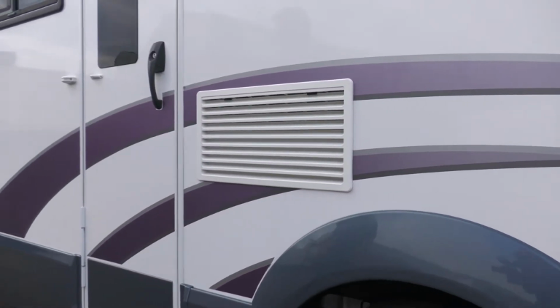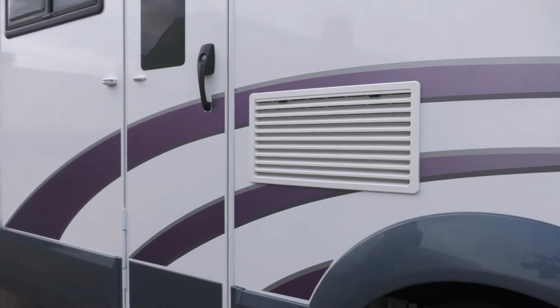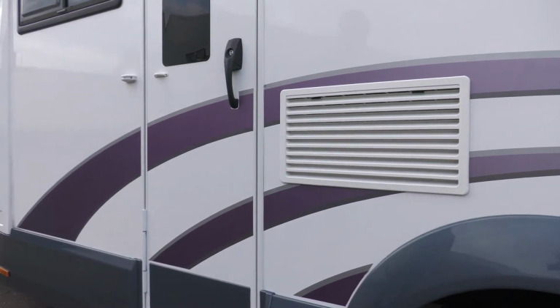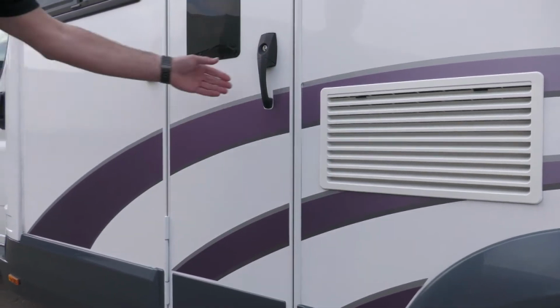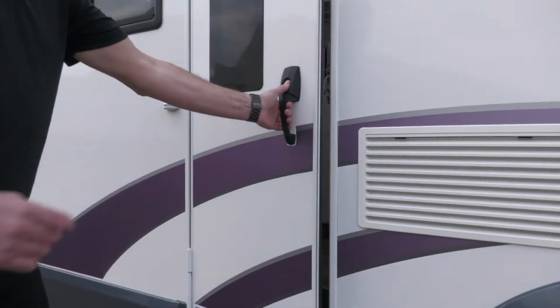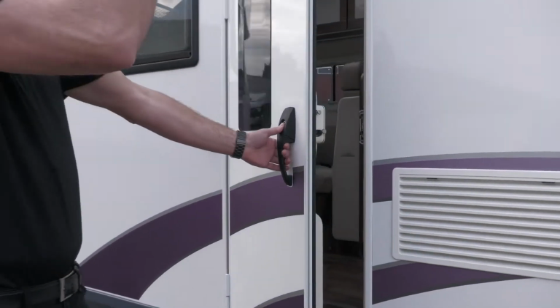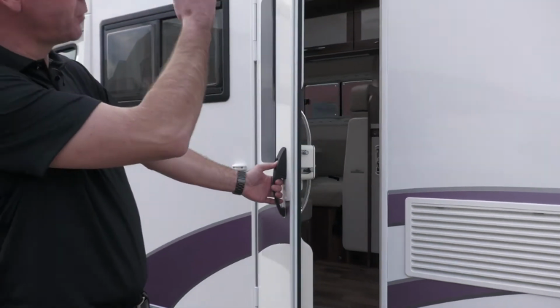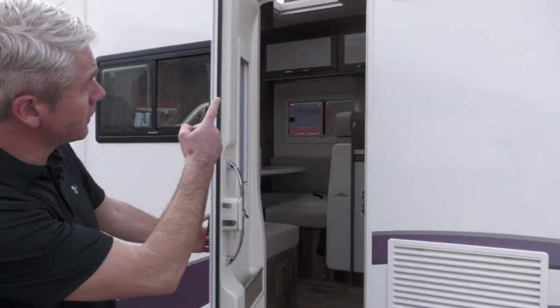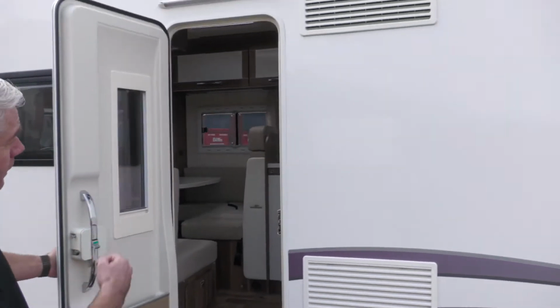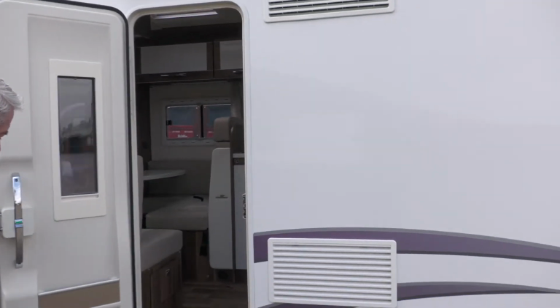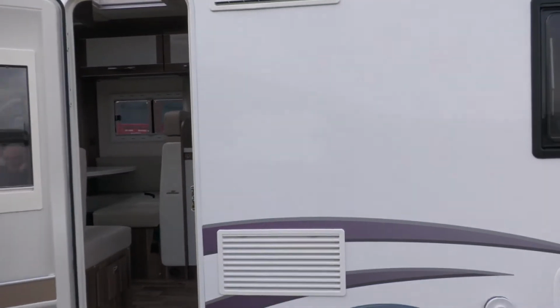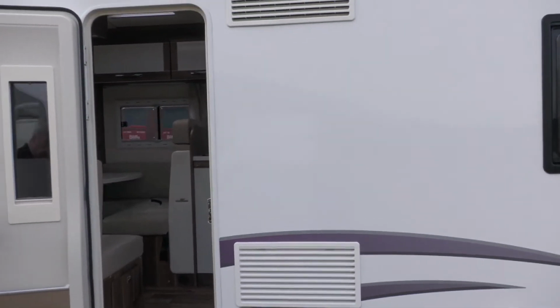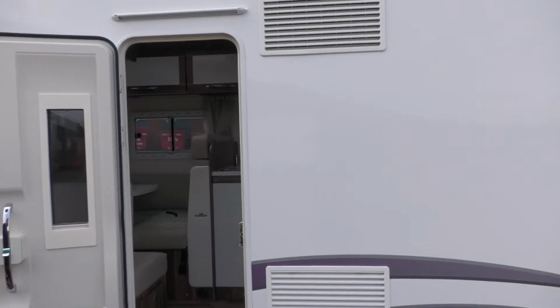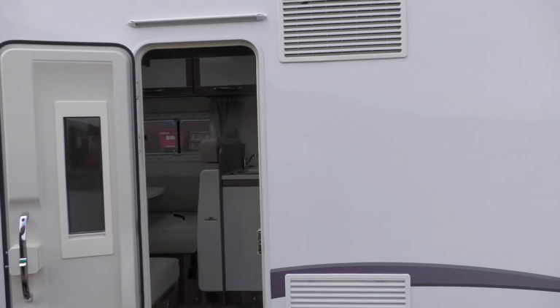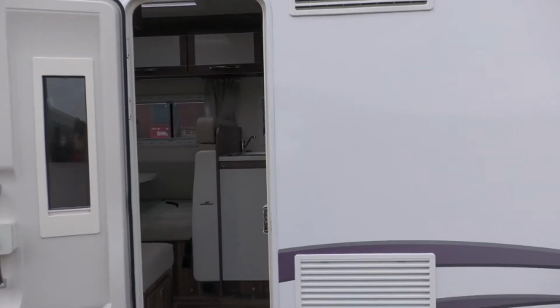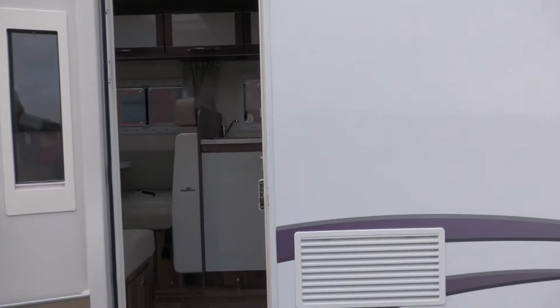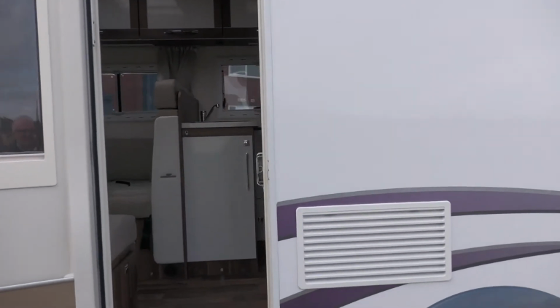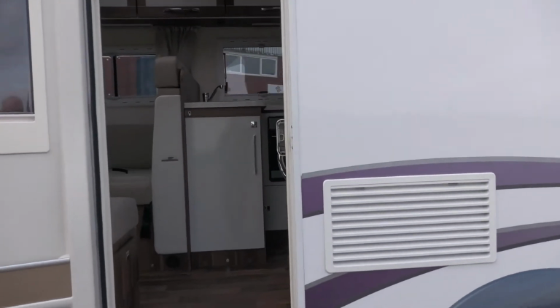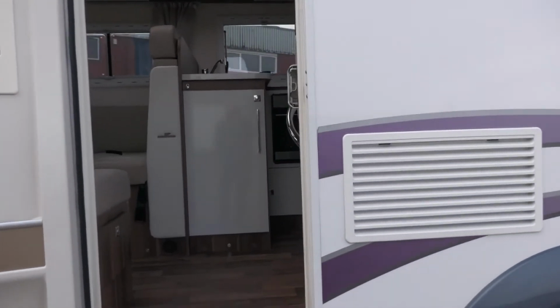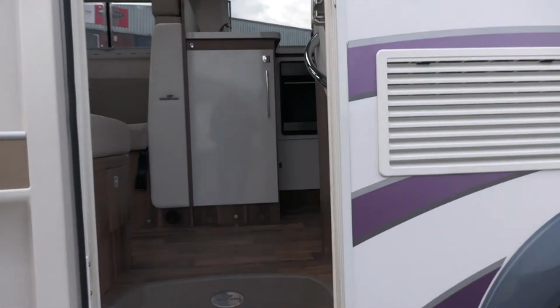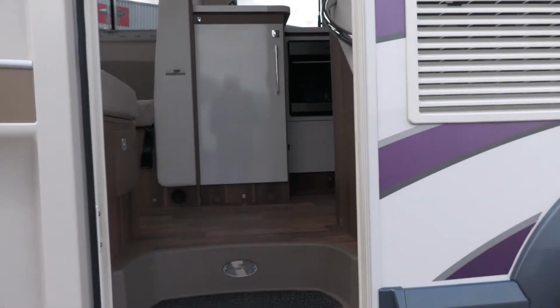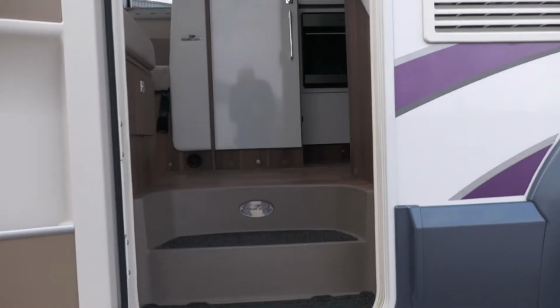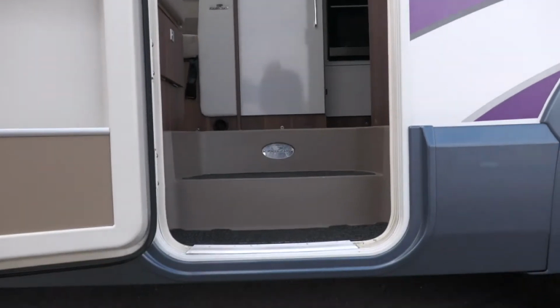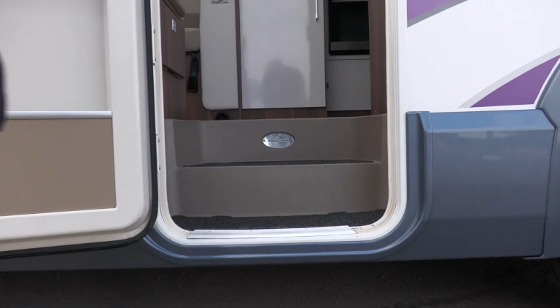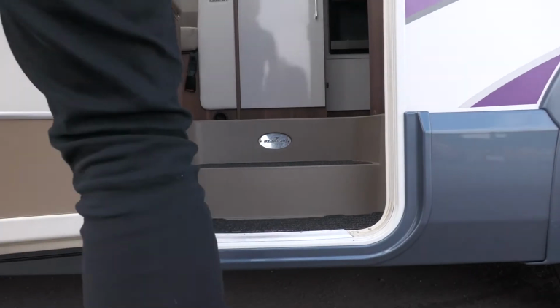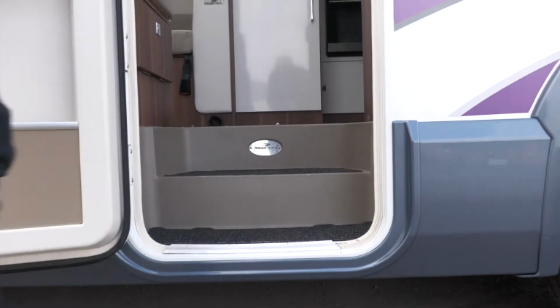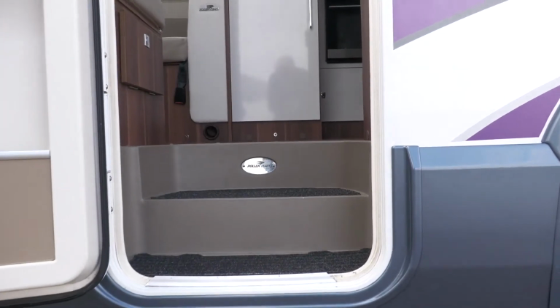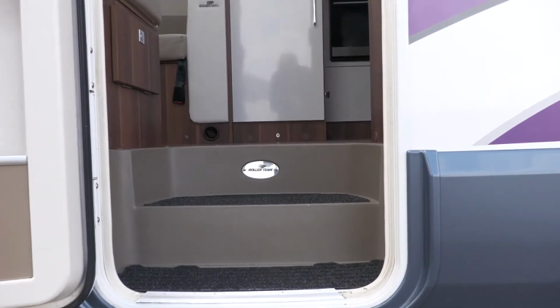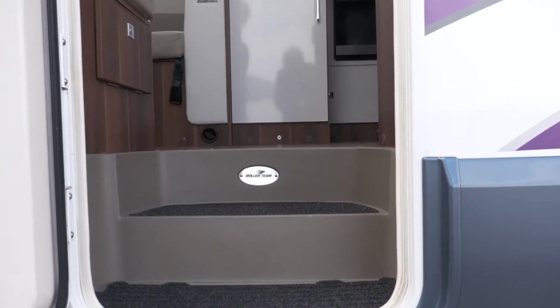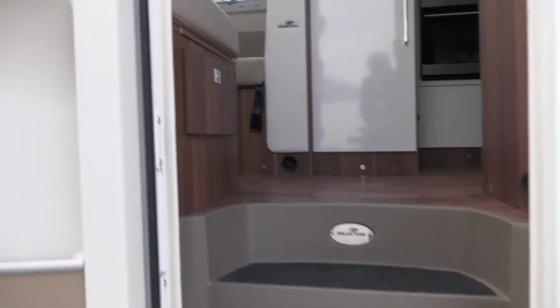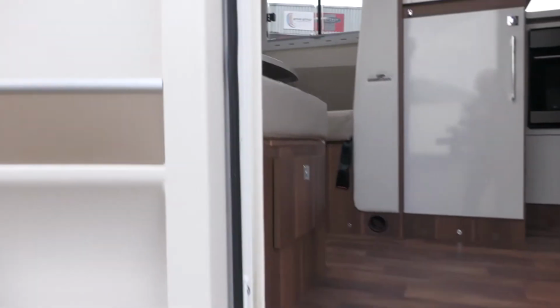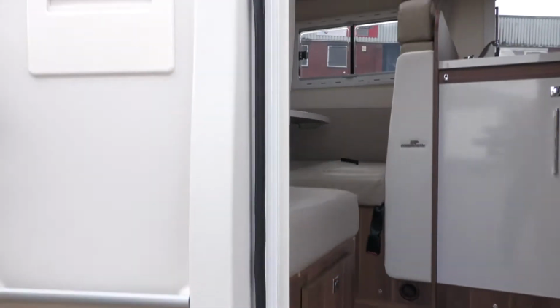Moving inside the van, there's a nice light out there if you're out at night so you'll get good access. It's a two-stage step, nice and easy for everyone to get in, and you'll see there's a good blind on the door there as well.